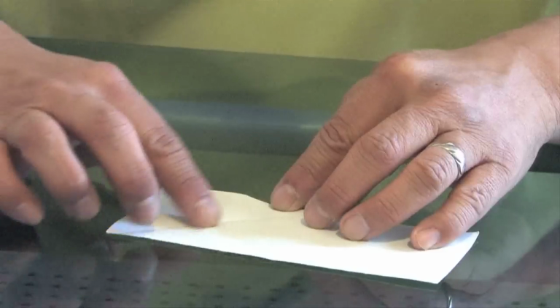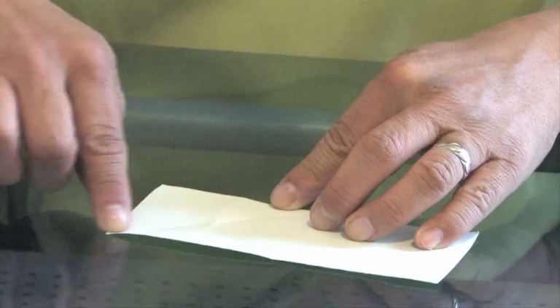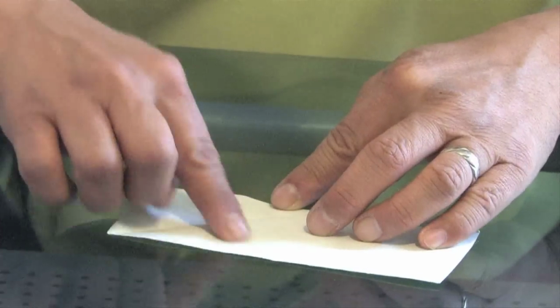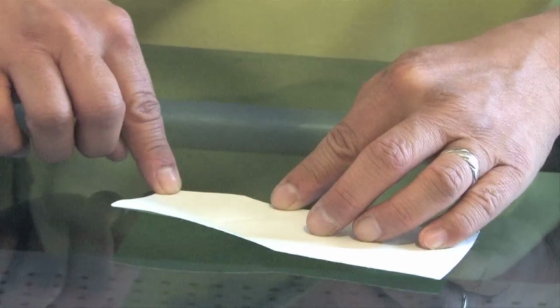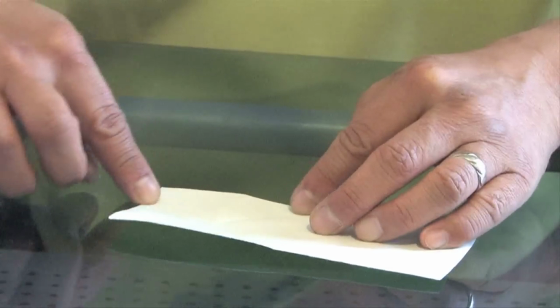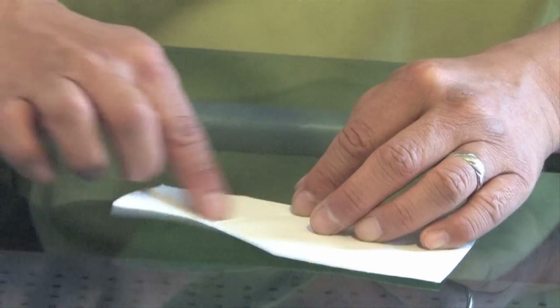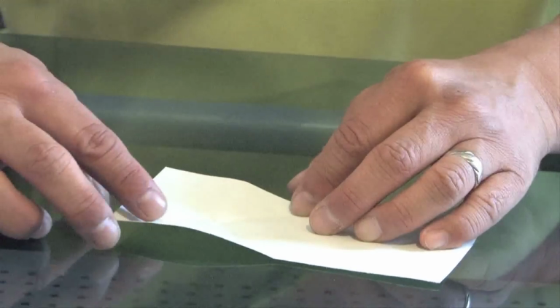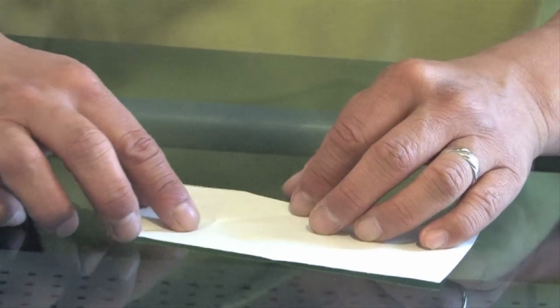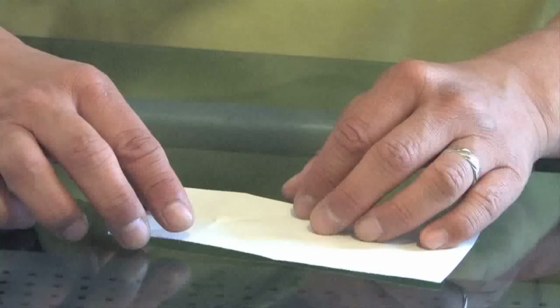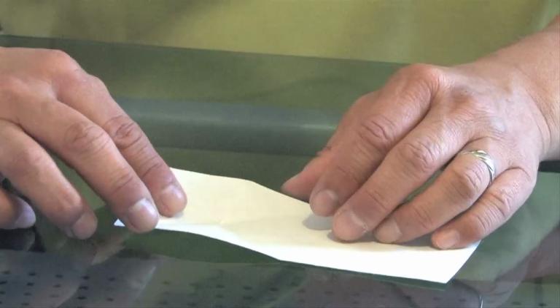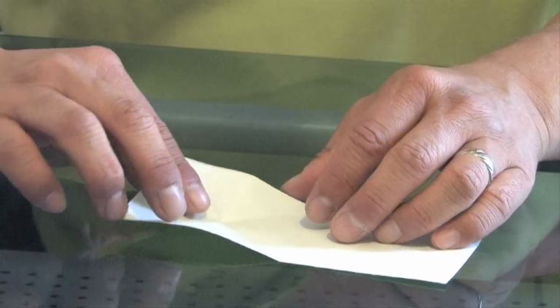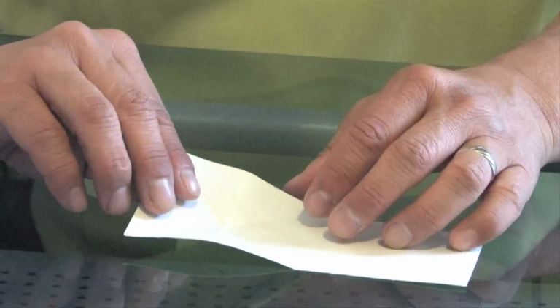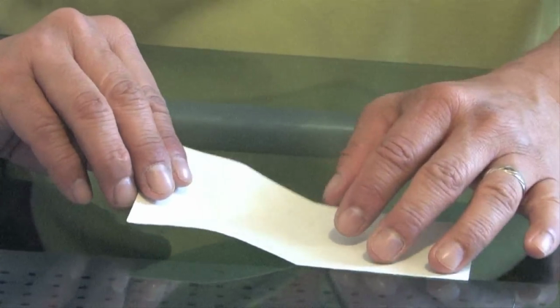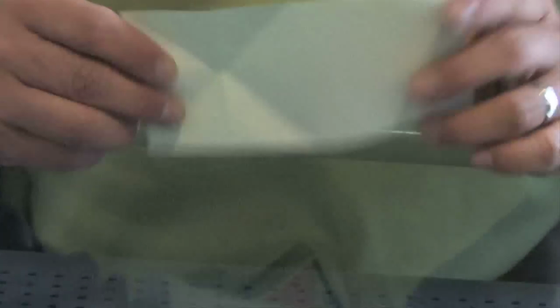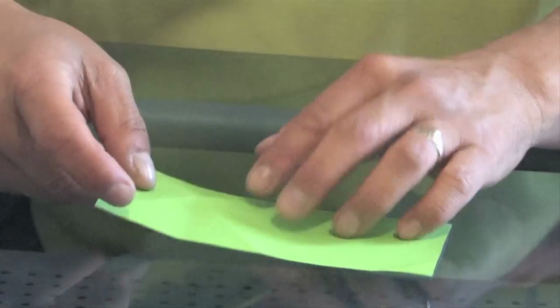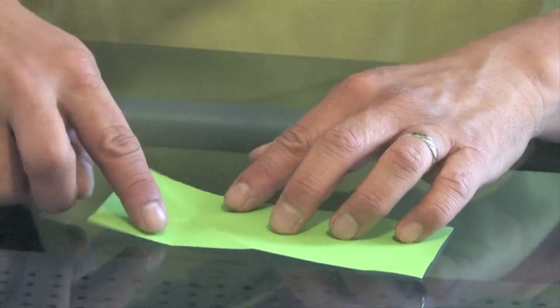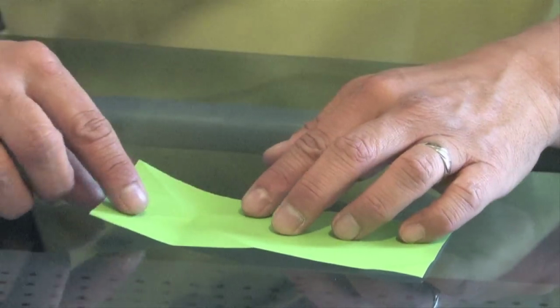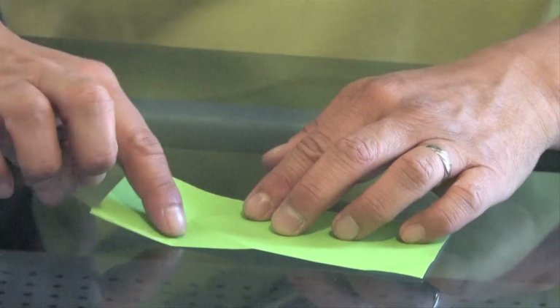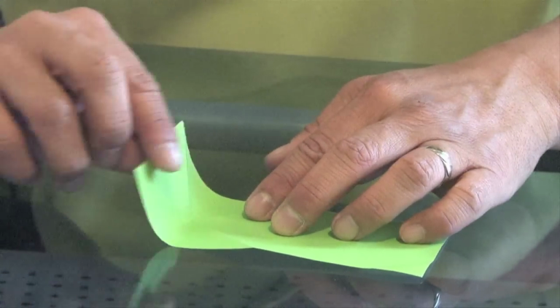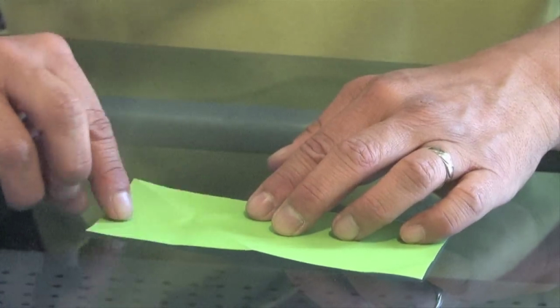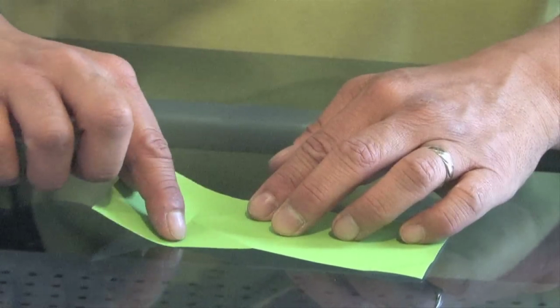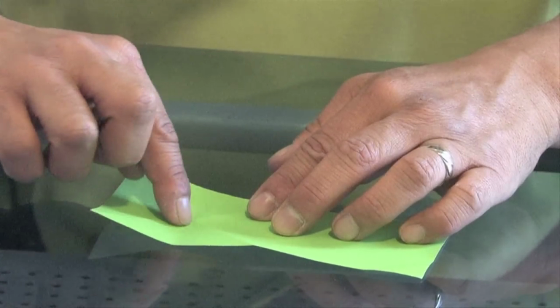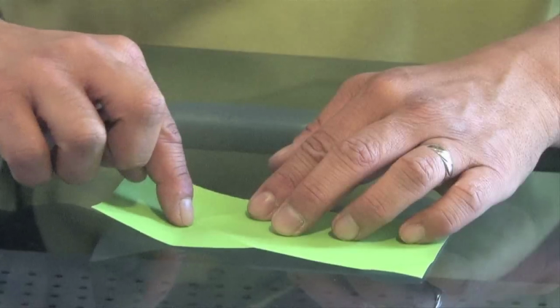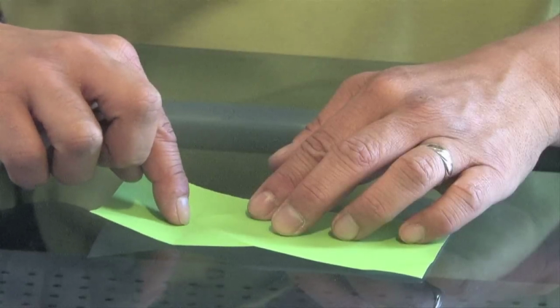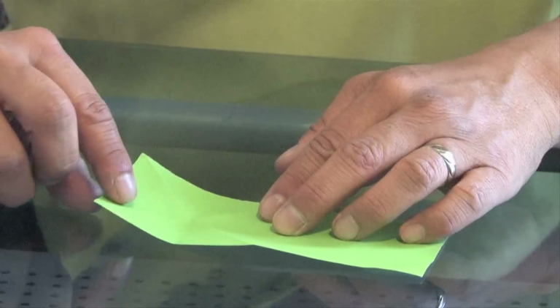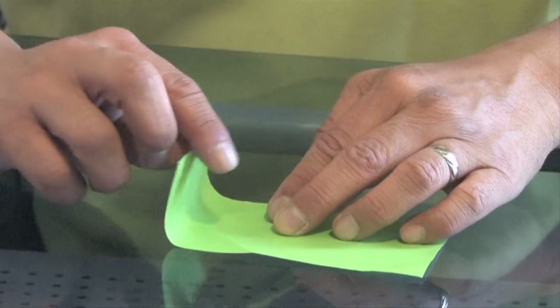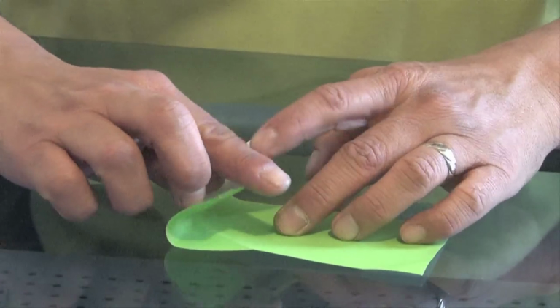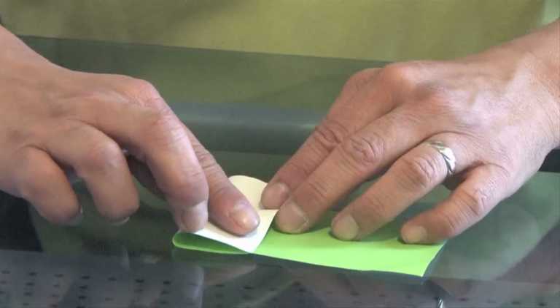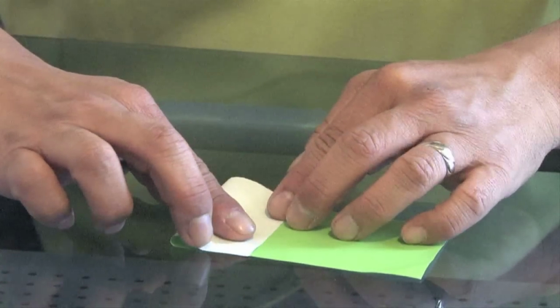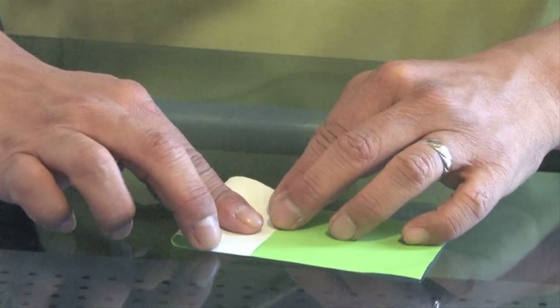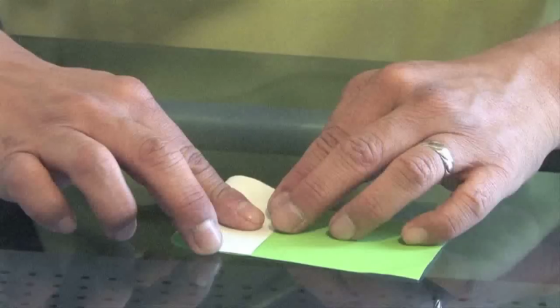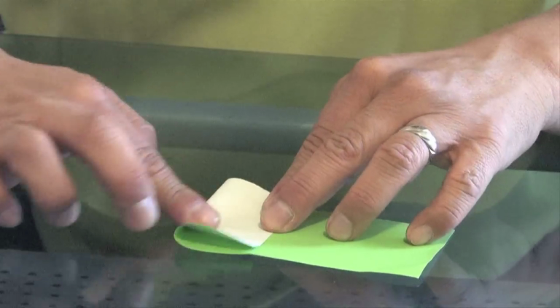Then what we're going to do is make a reverse fold going through those two where they intersect. So we have these two folds, and we're going to turn the paper over and fold this paper back across so it goes through that intersection. So it looks like that.